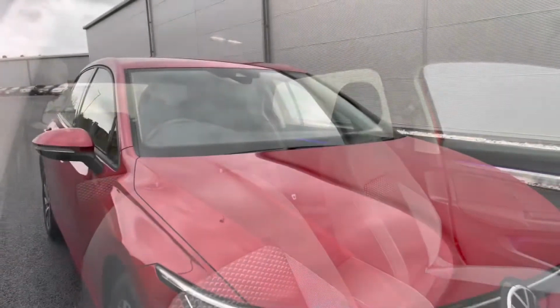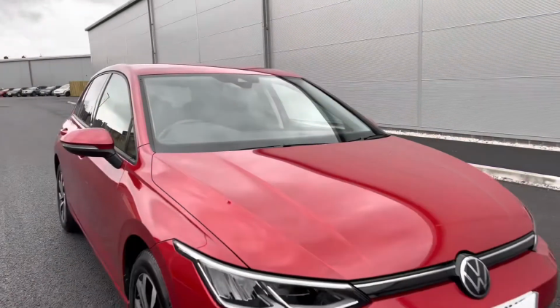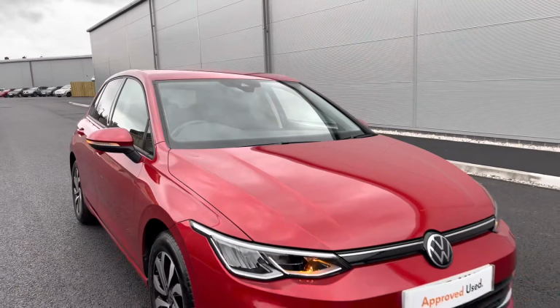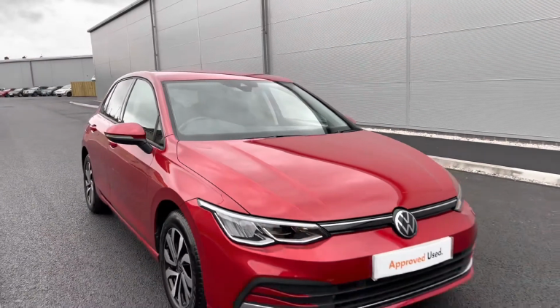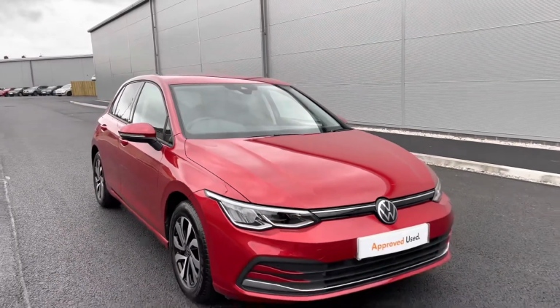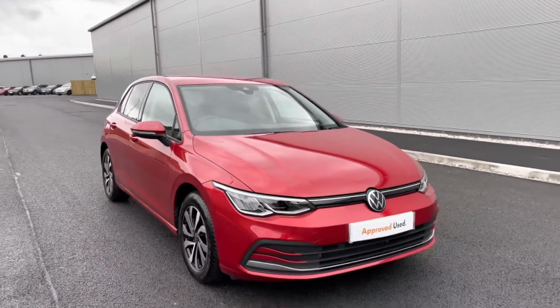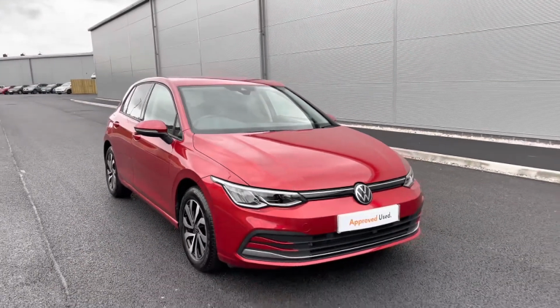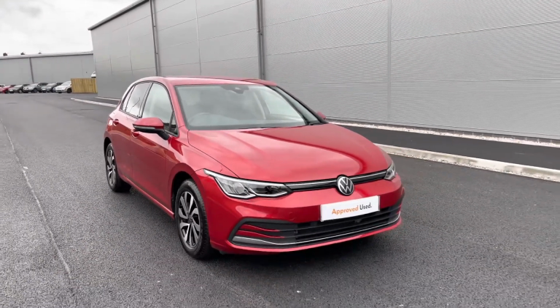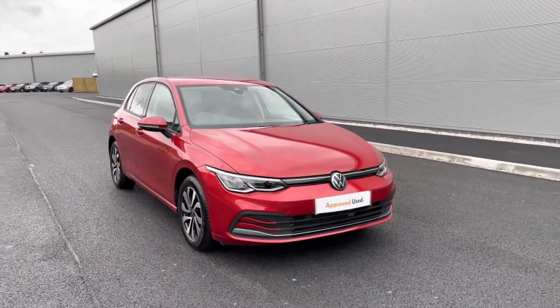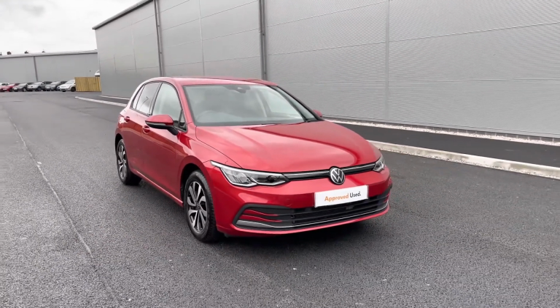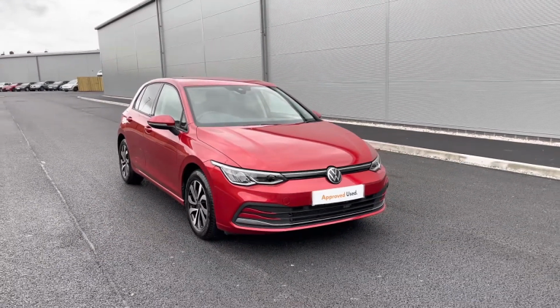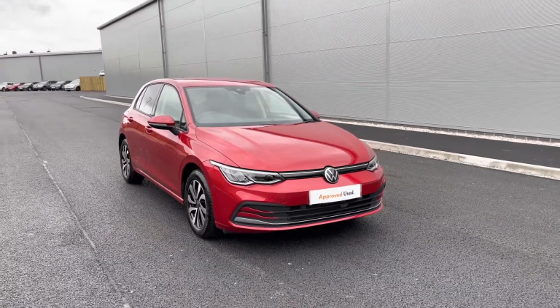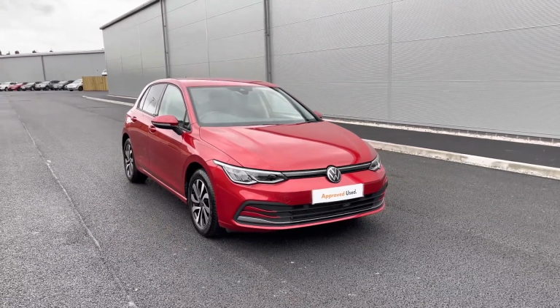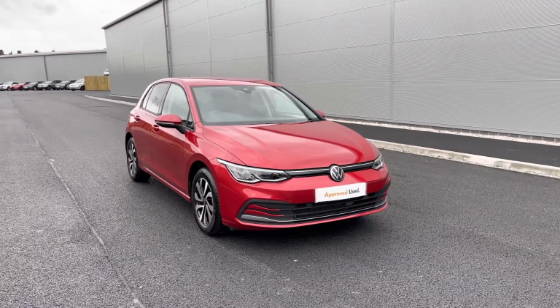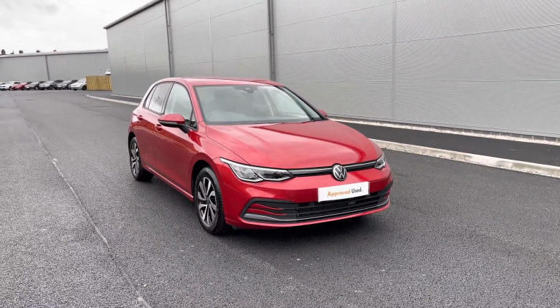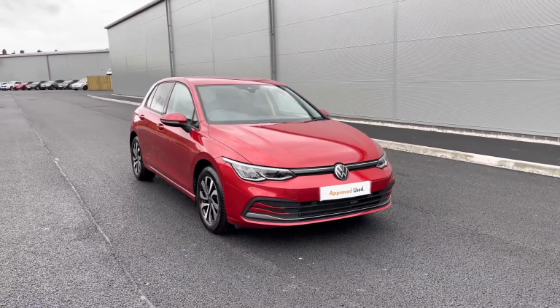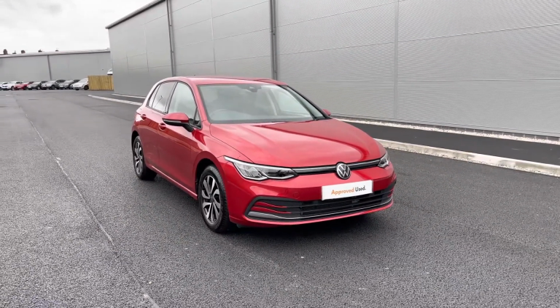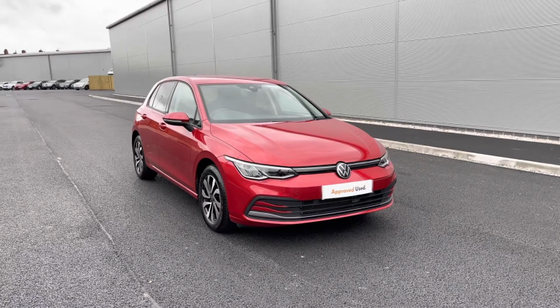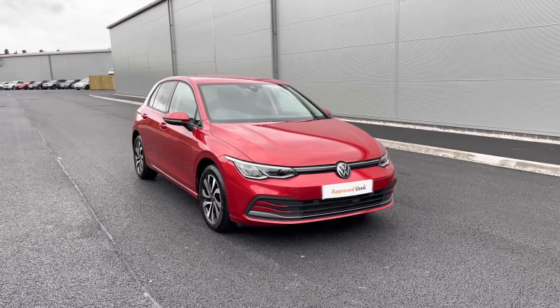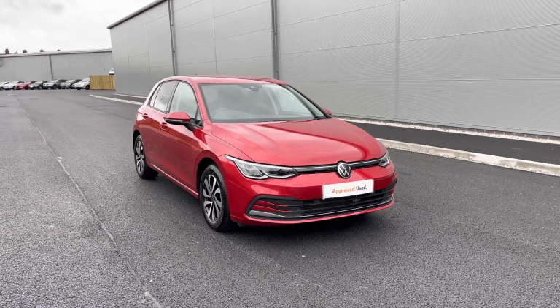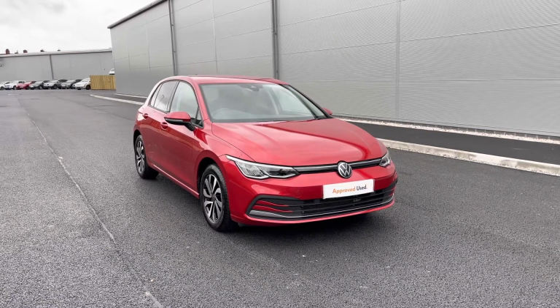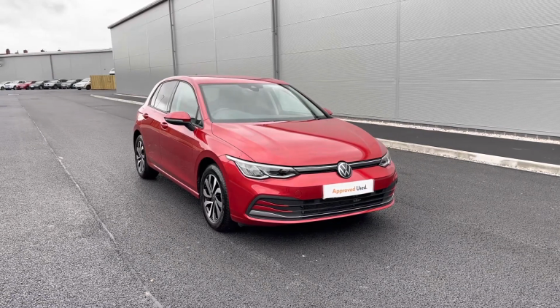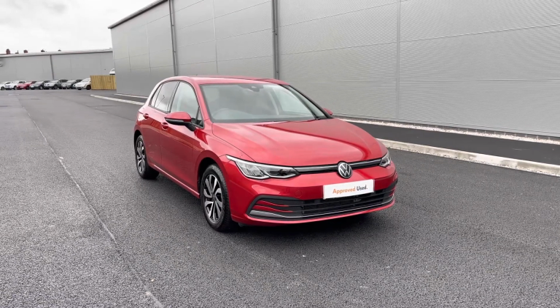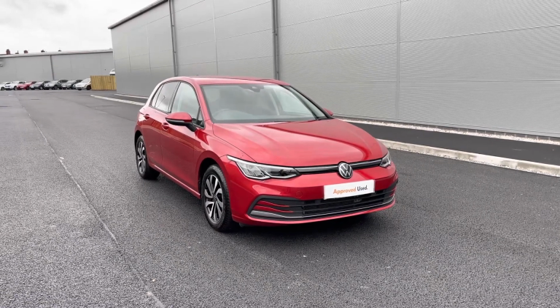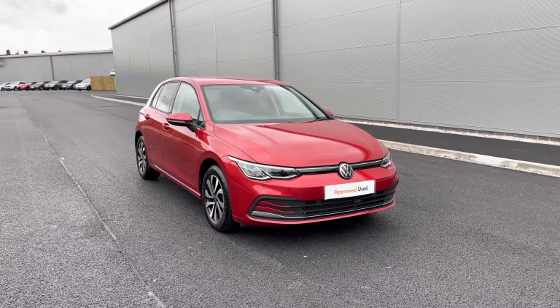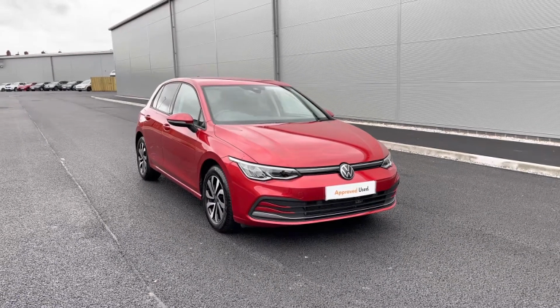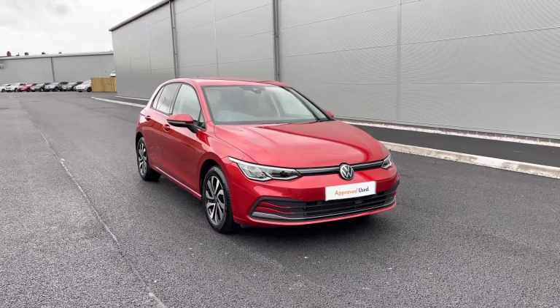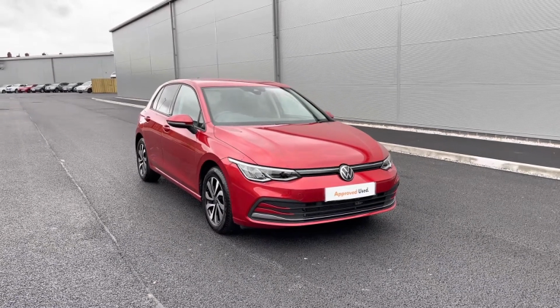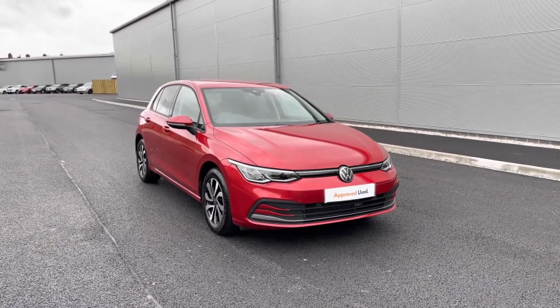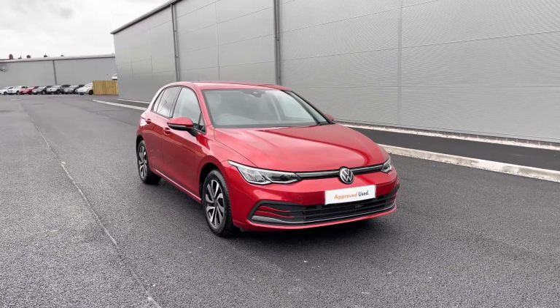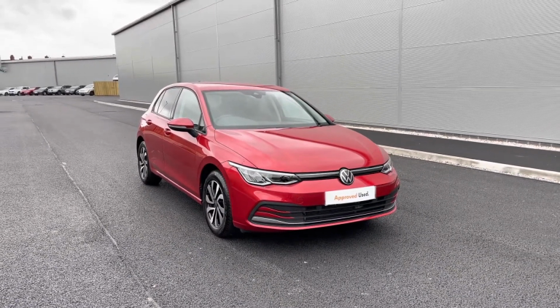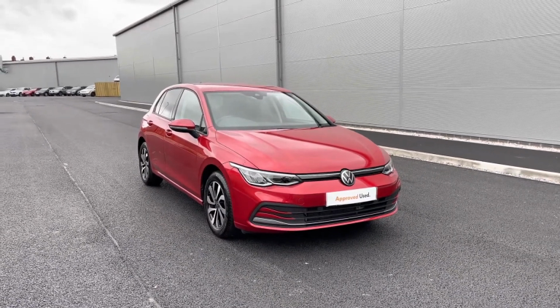Thanks for watching the 360 walk-around of the approved used Volkswagen Golf 8 Active. If you'd like to stick around, we'll be going inside the car to take a closer look at some of the features and functions, so without further ado let's take a look inside.